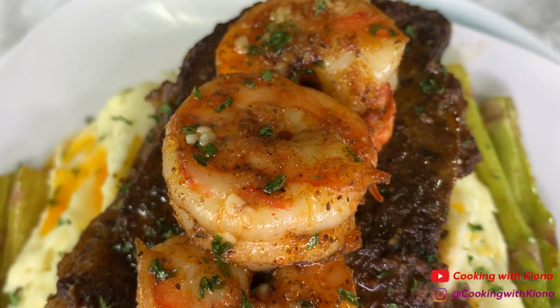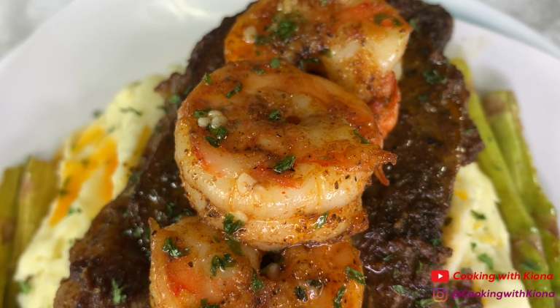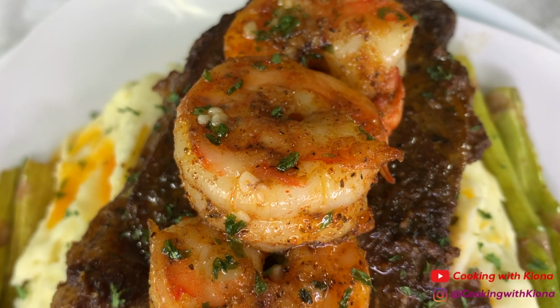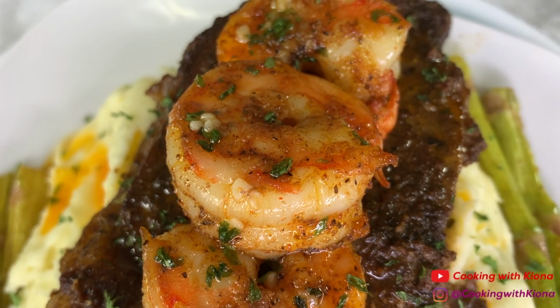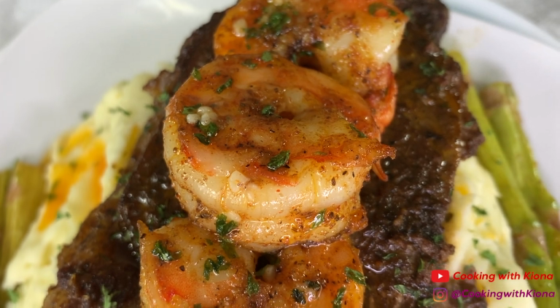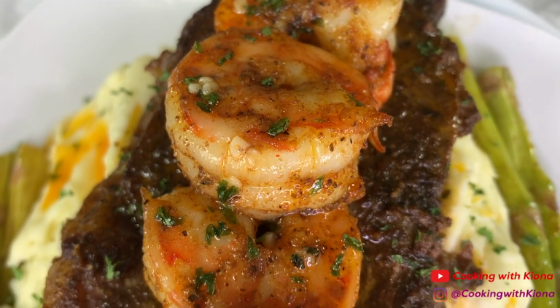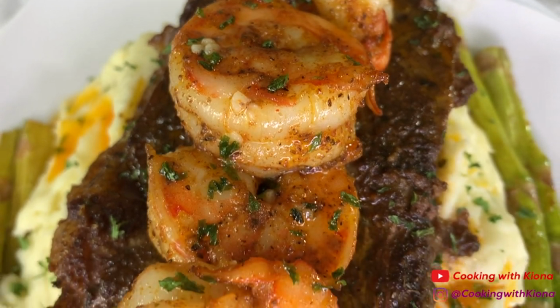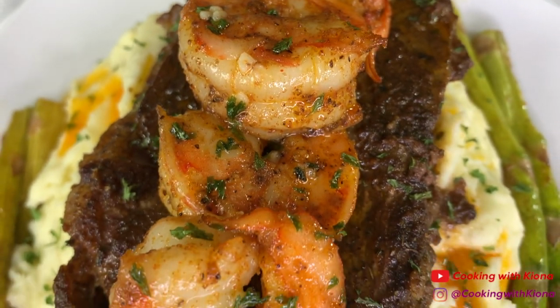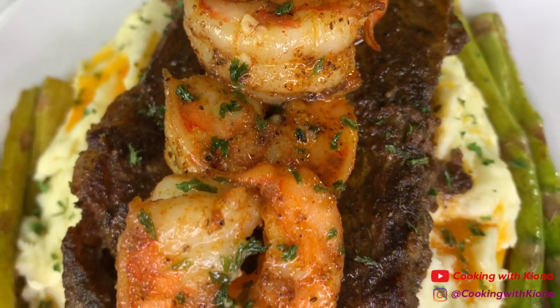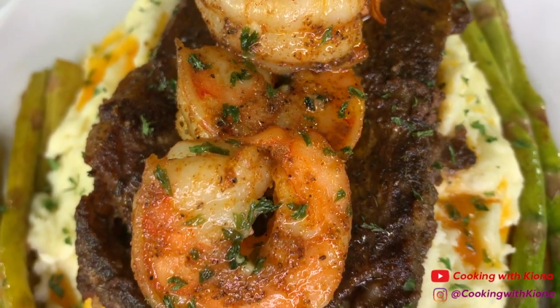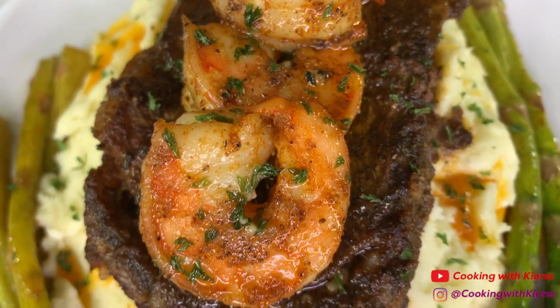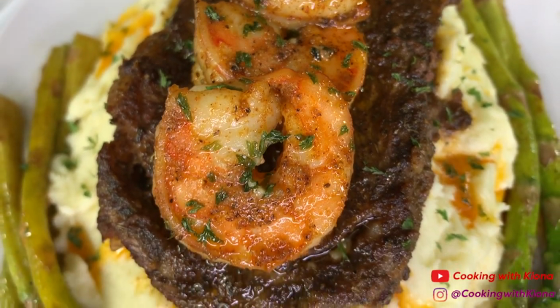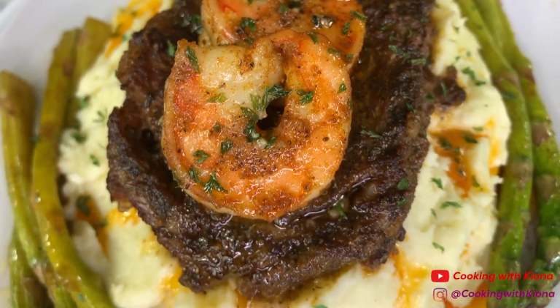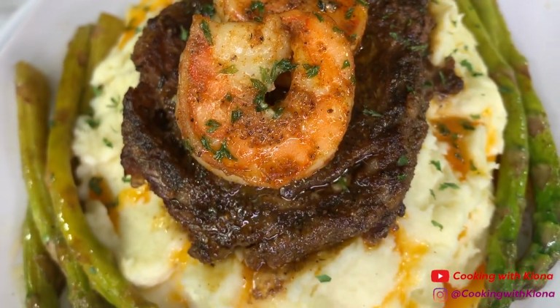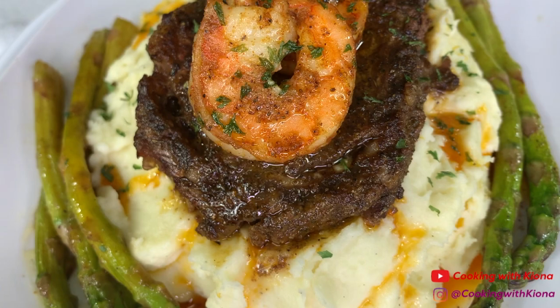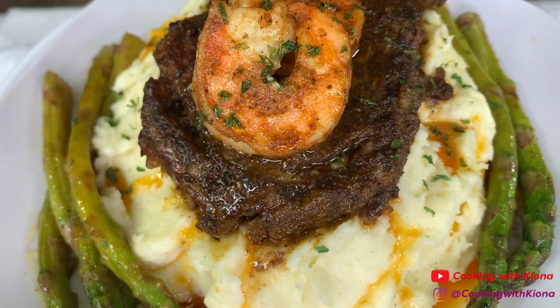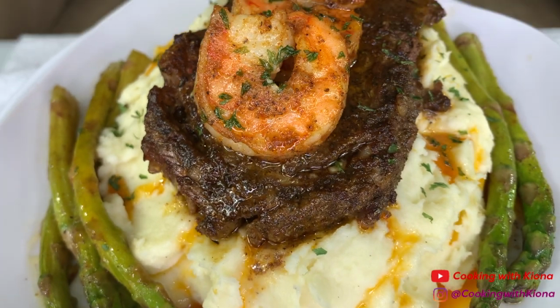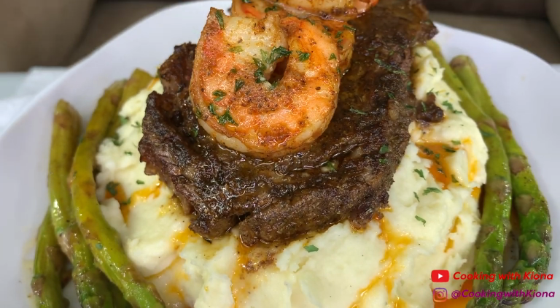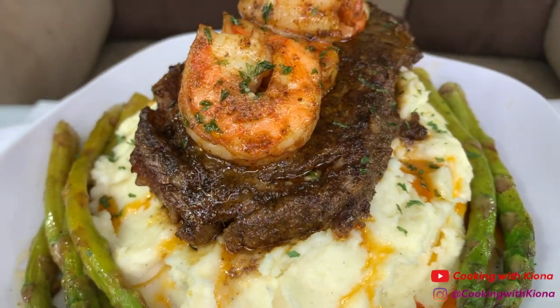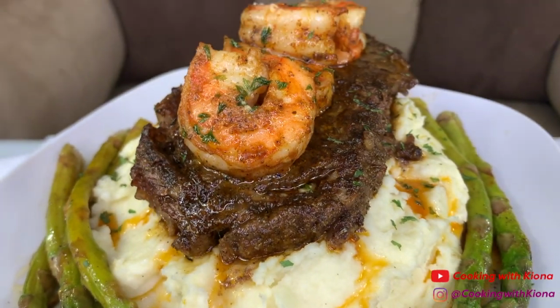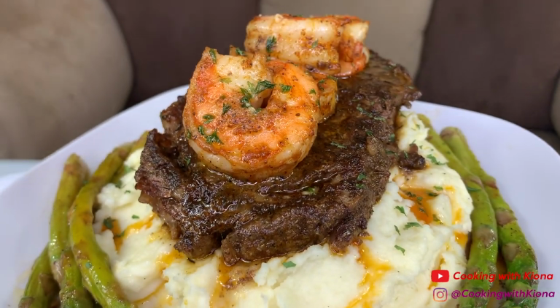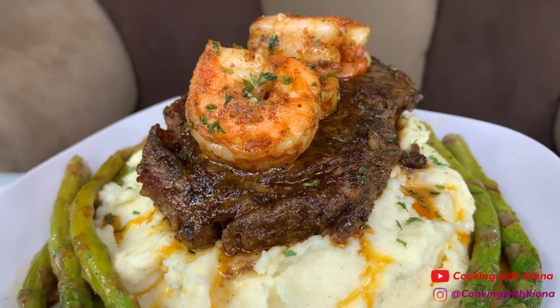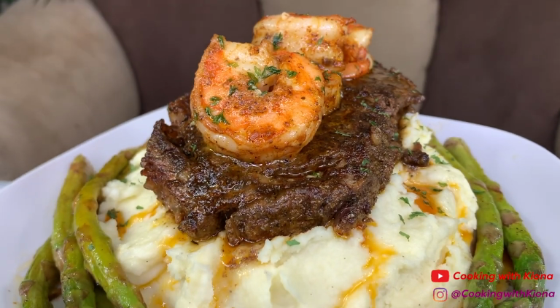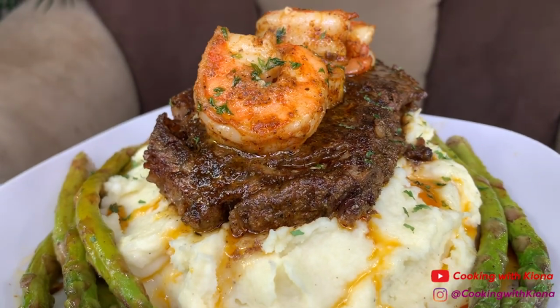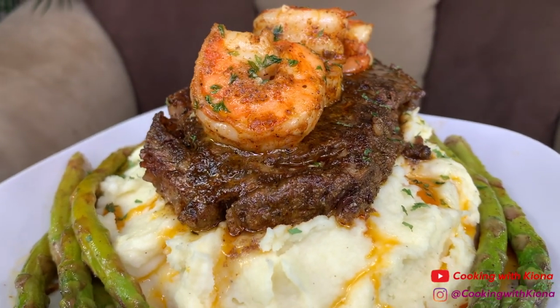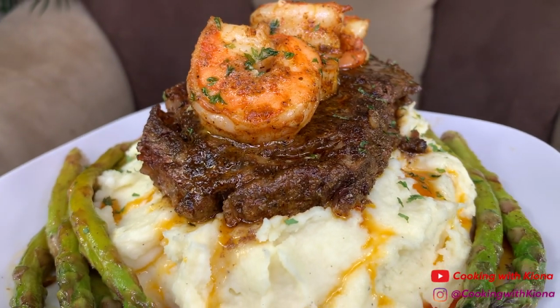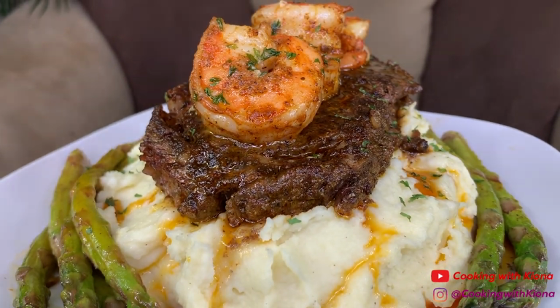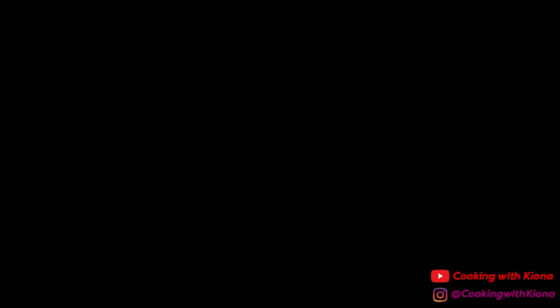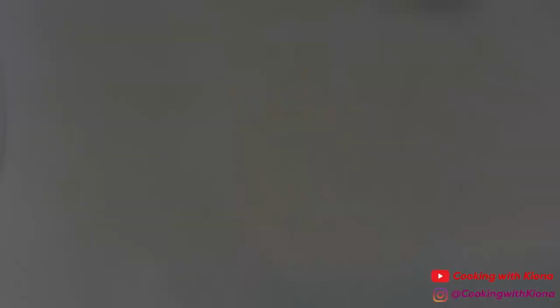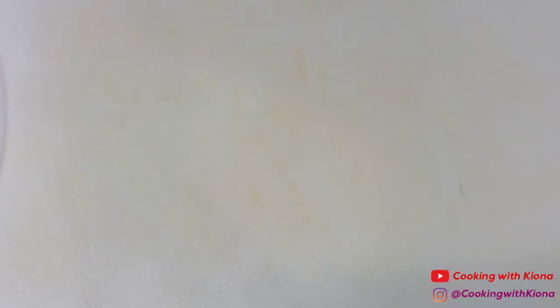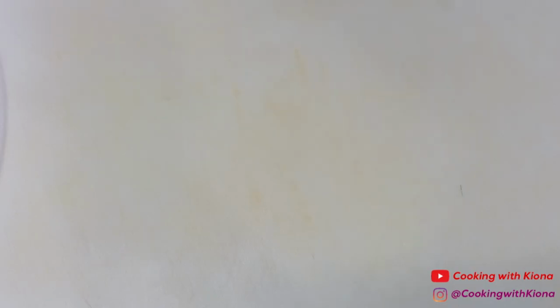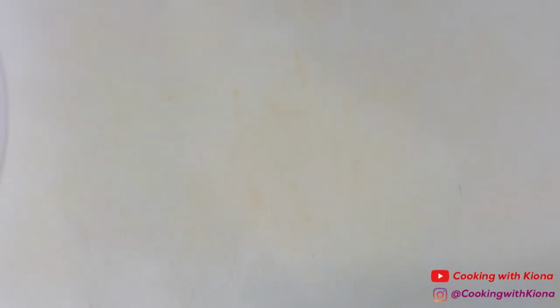Hey everyone, today I'll be teaching you how to make this delicious steak and shrimp surf and turf. This came out beautifully and I can't wait to show you guys, so let's get started with the video. Begin by peeling four russet potatoes.